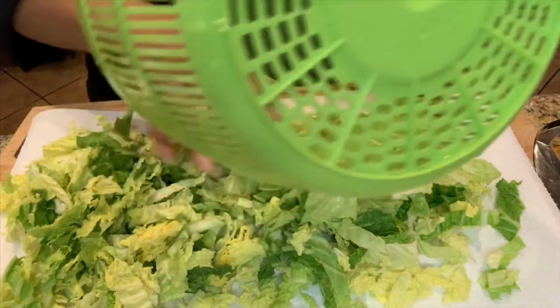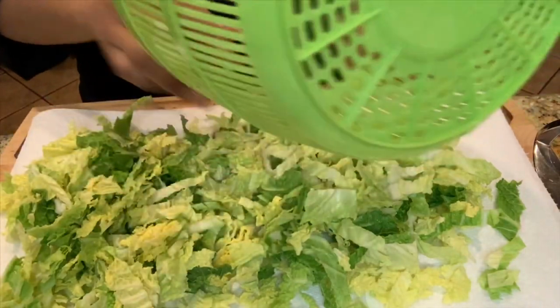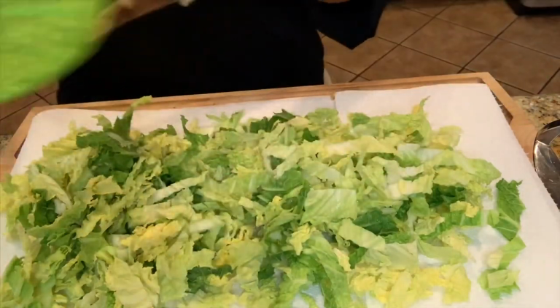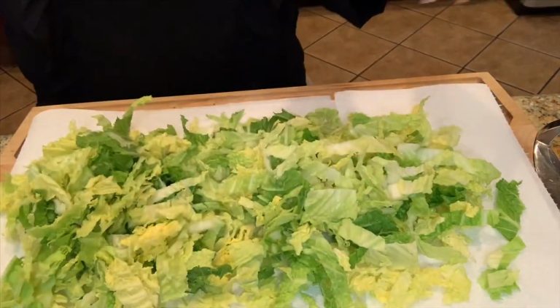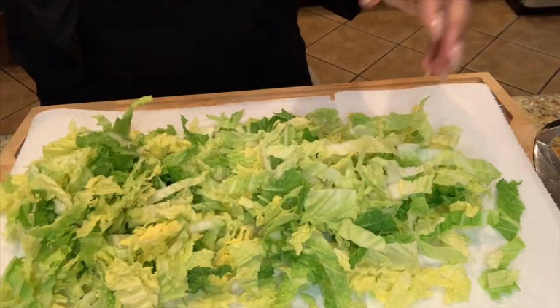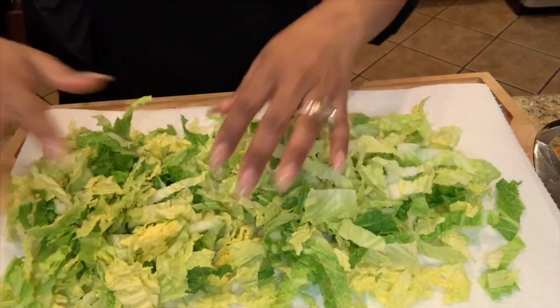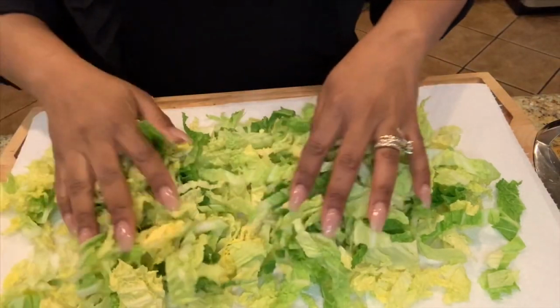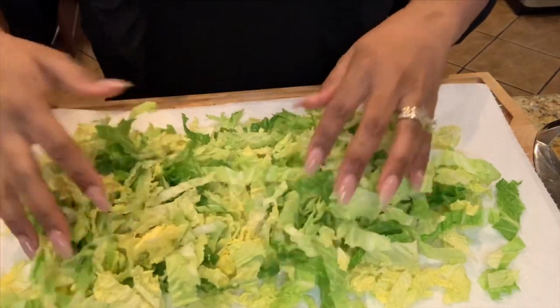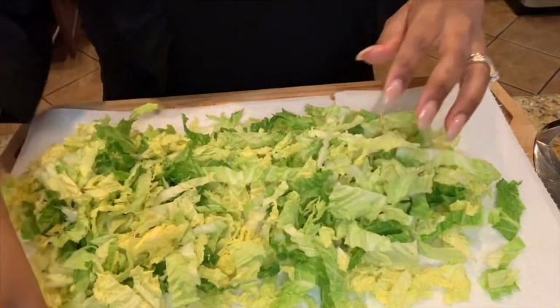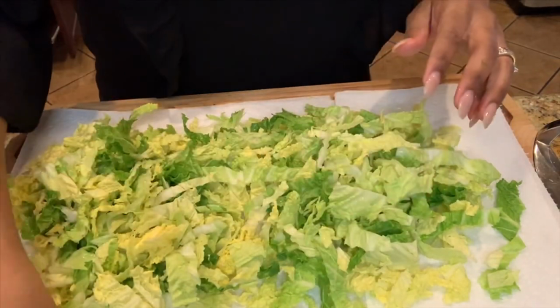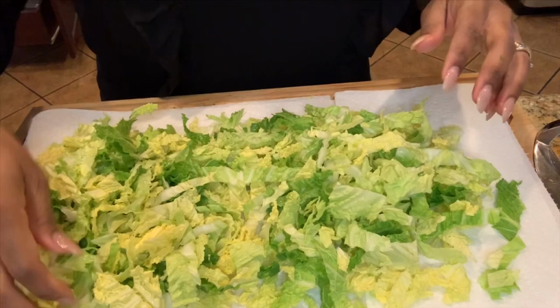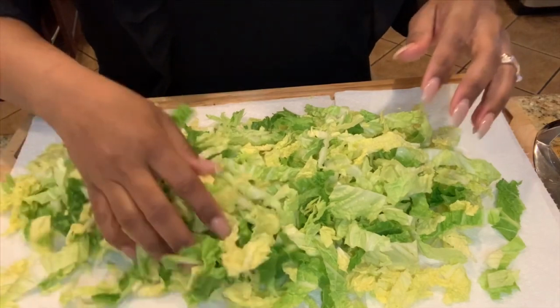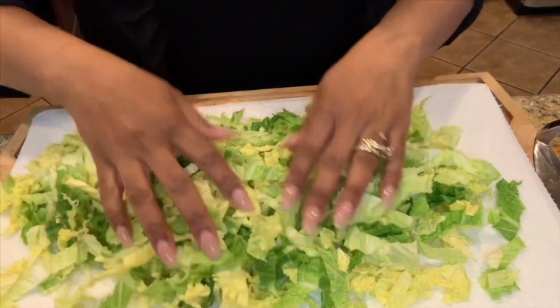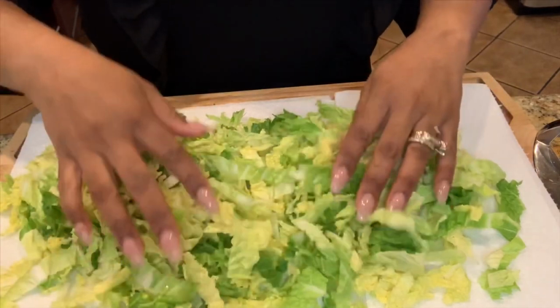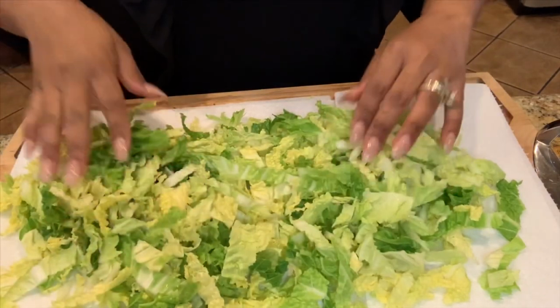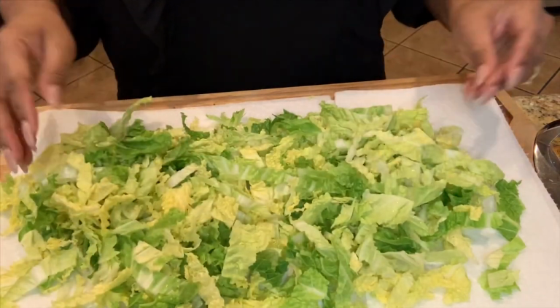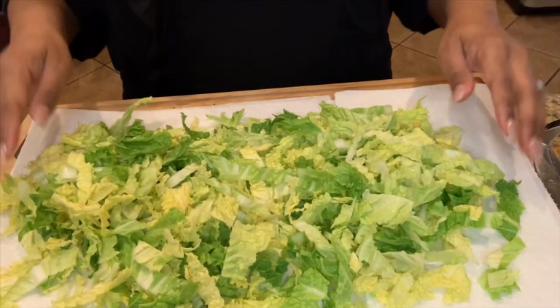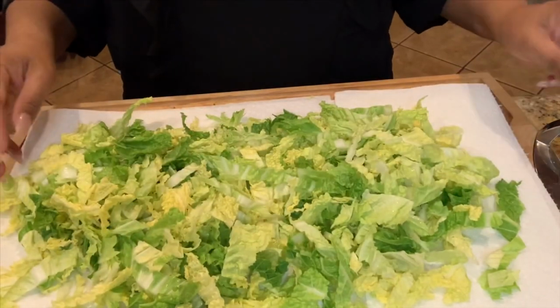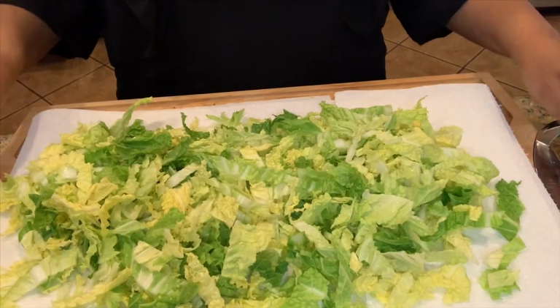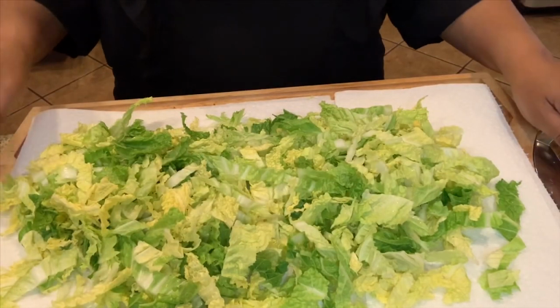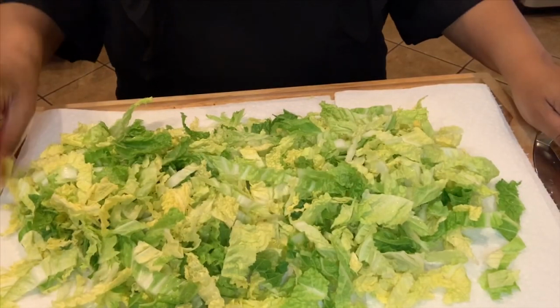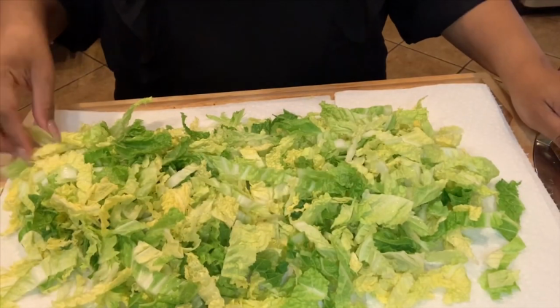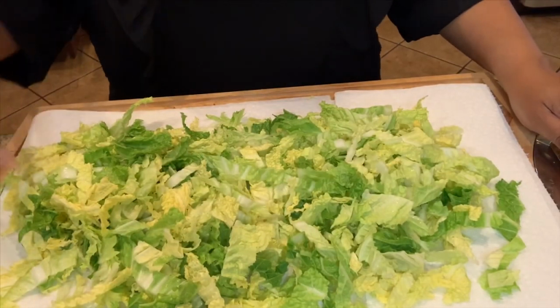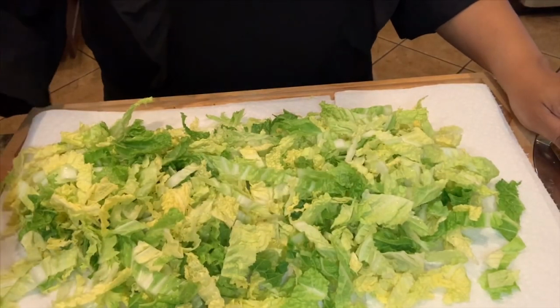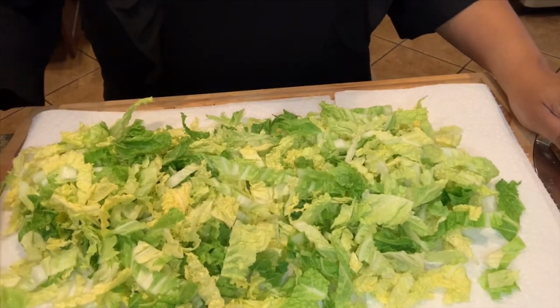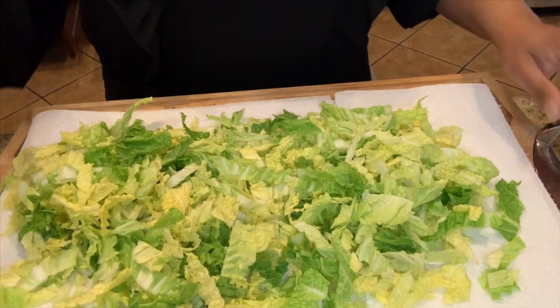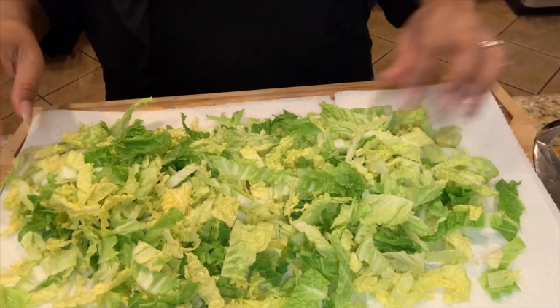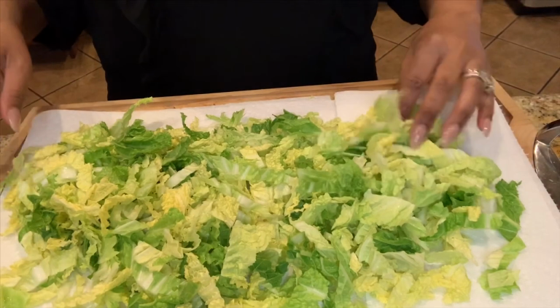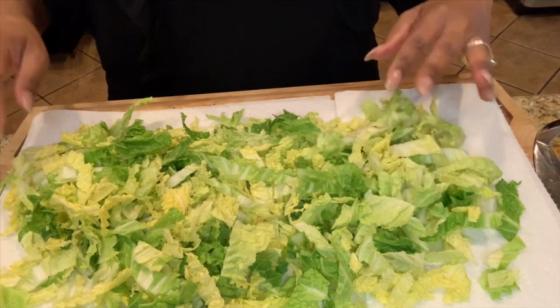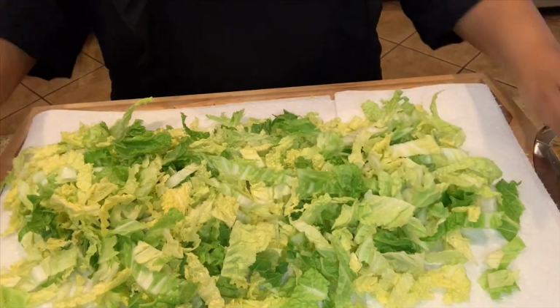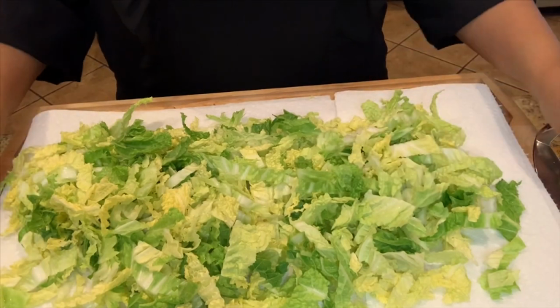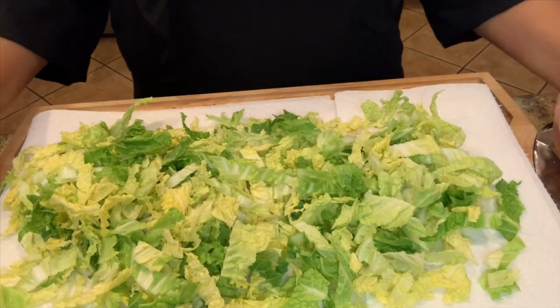But see, there's still a tiny bit of dampness there. So just while I'm chopping my other vegetables, I'm going to allow my cabbage to sit here and continue to drain while I chop my other veggies.